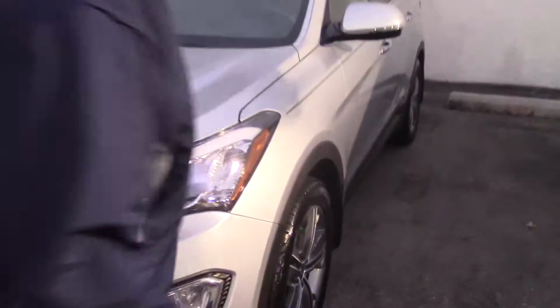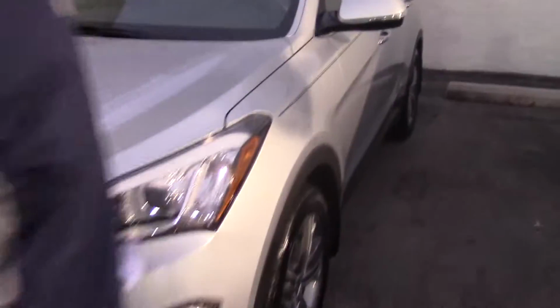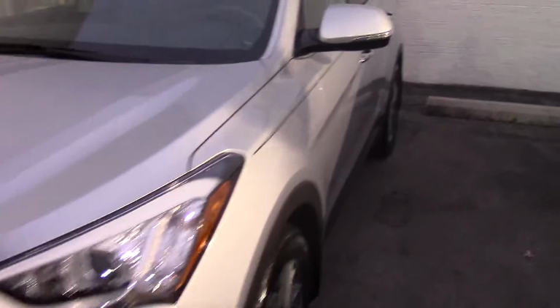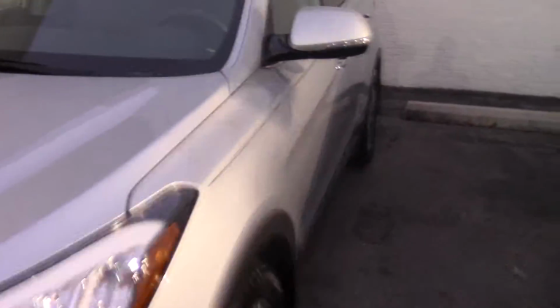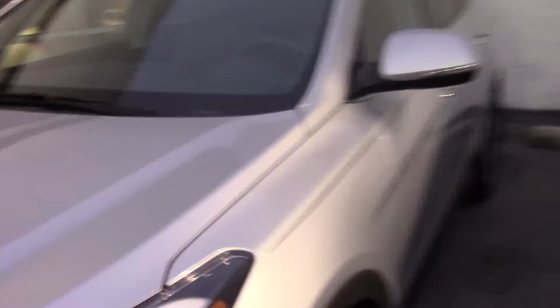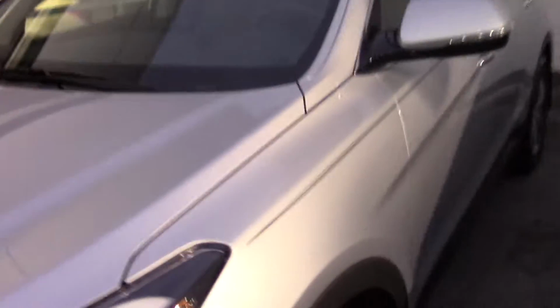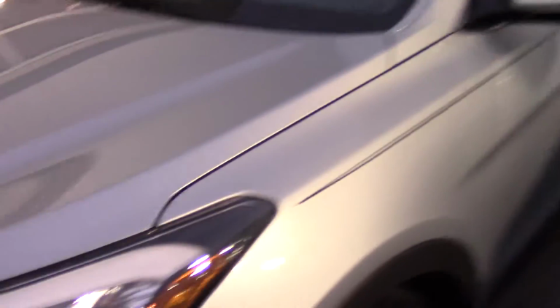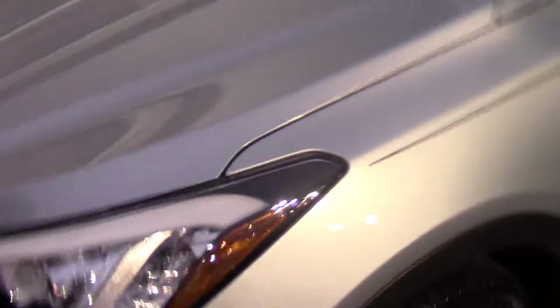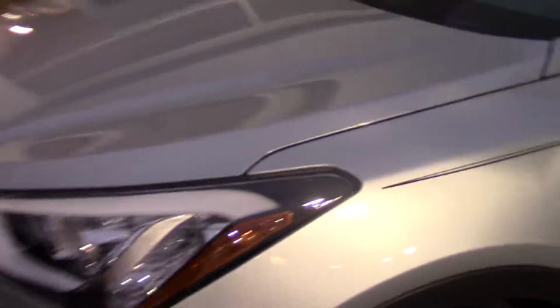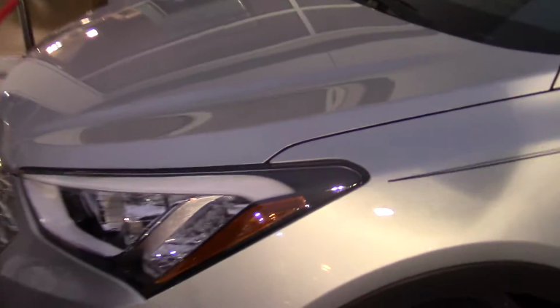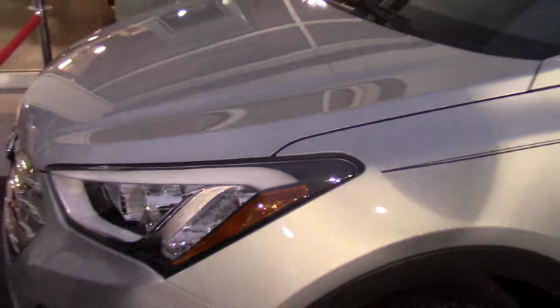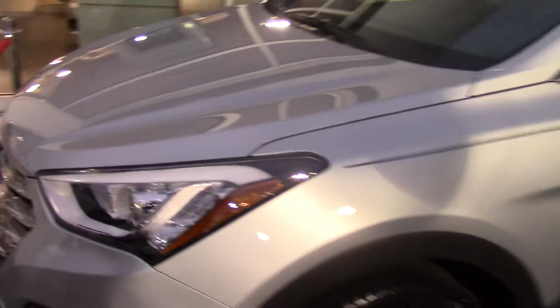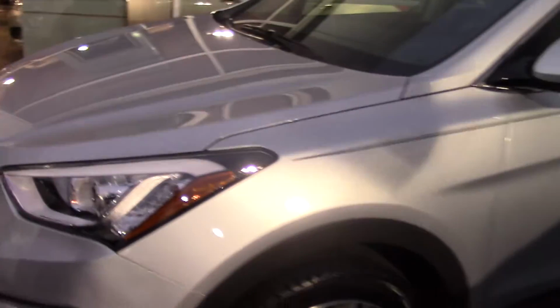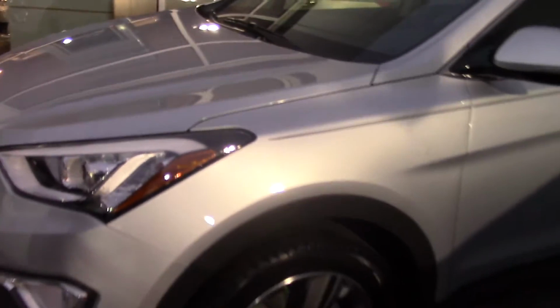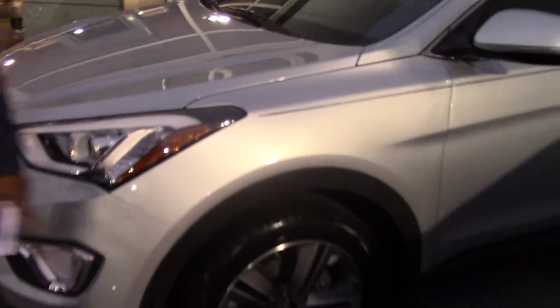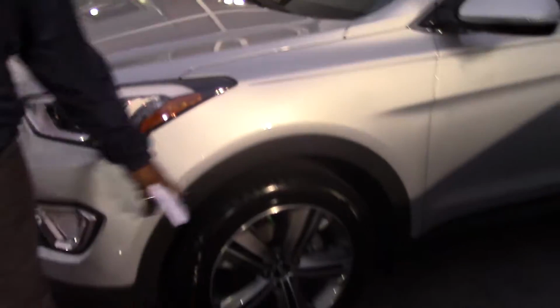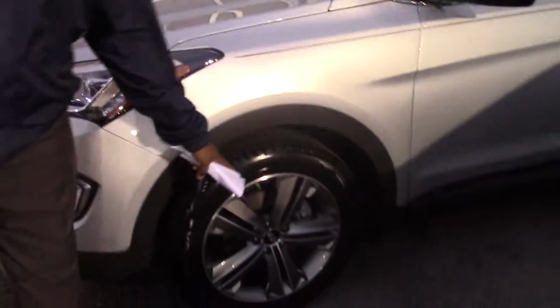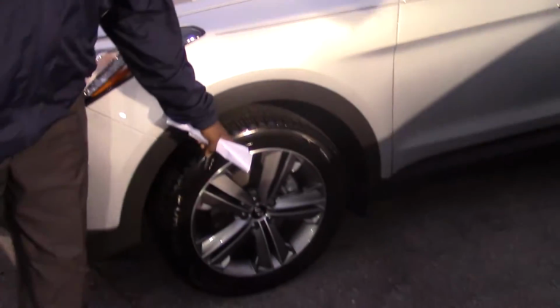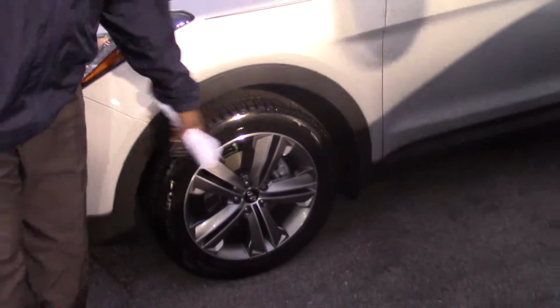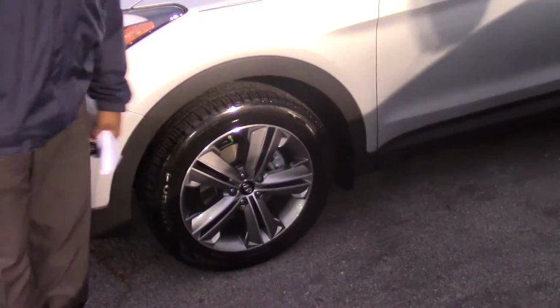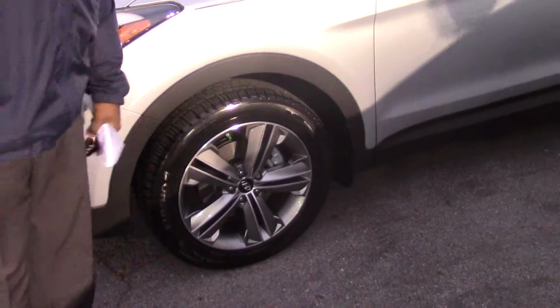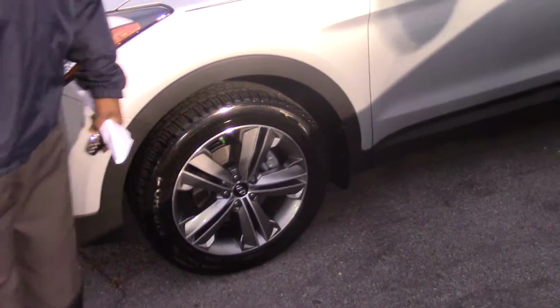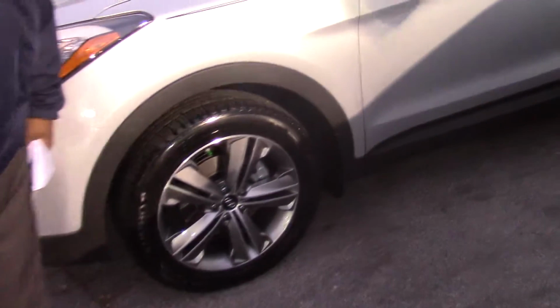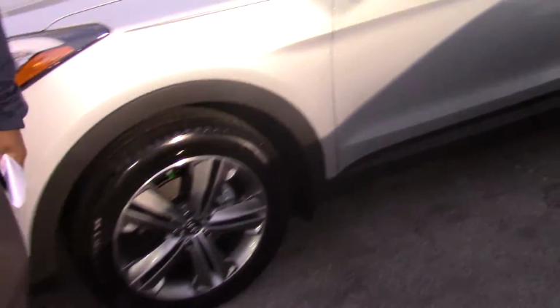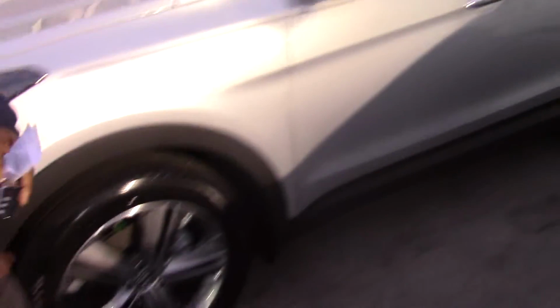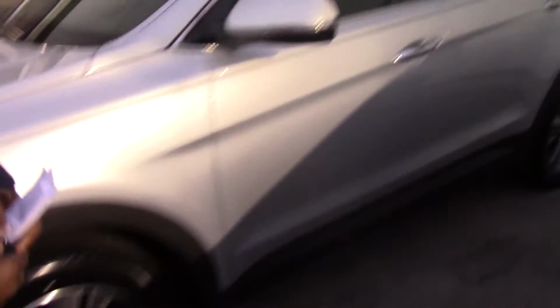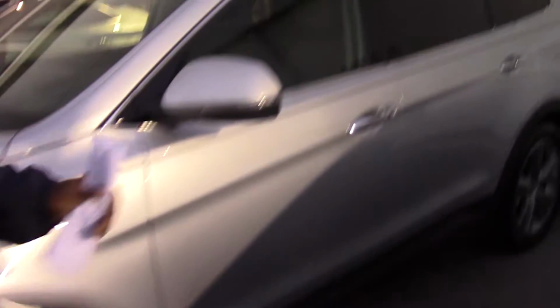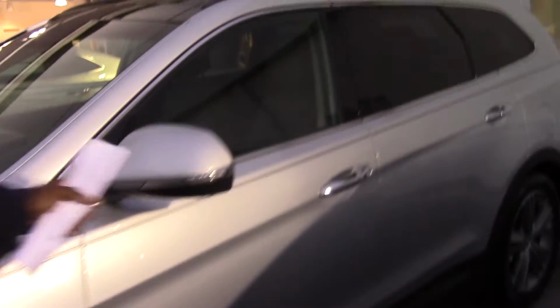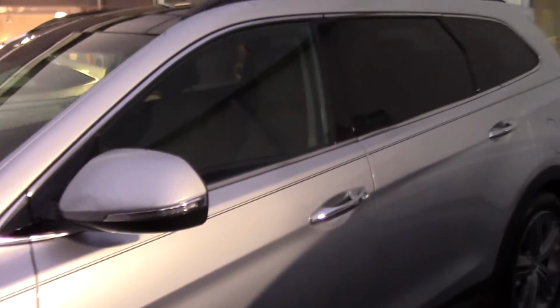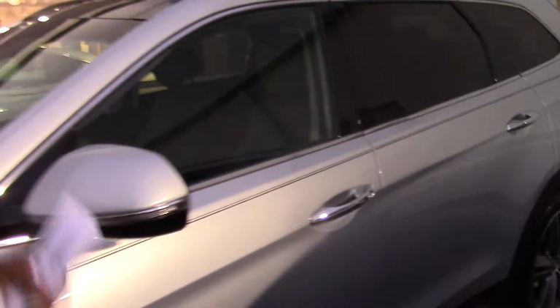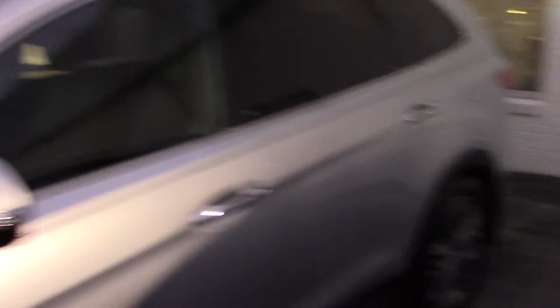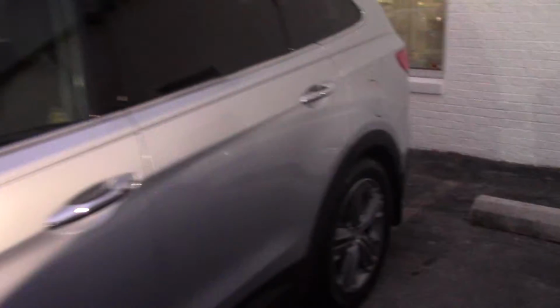I want to first begin with the beautiful LED headlights as well as the fog lights, the piano black and silver alloy wheels. You've got passenger and driver side turn signals.